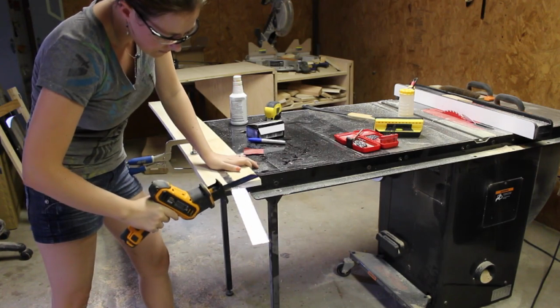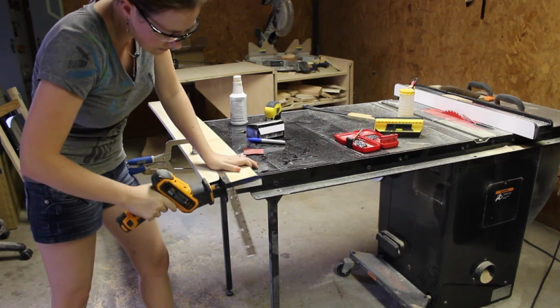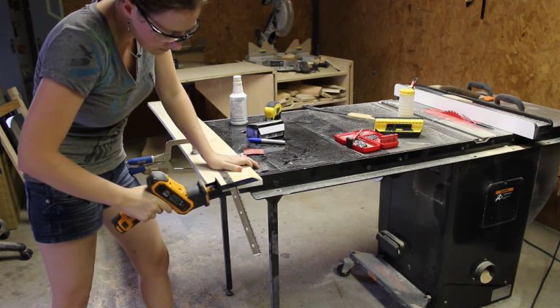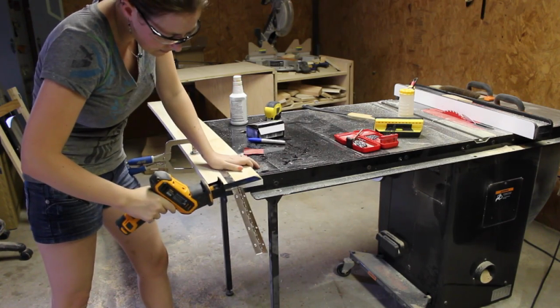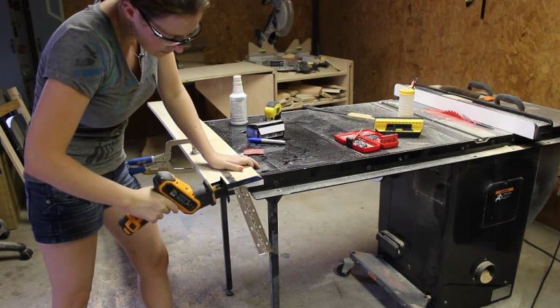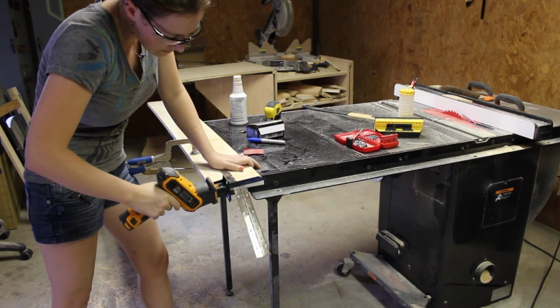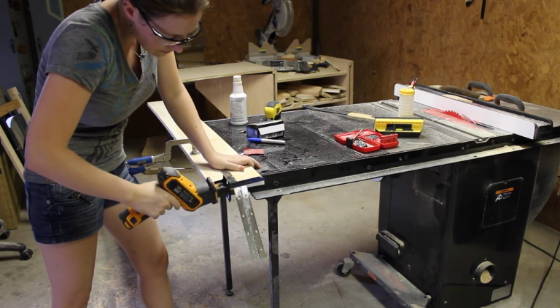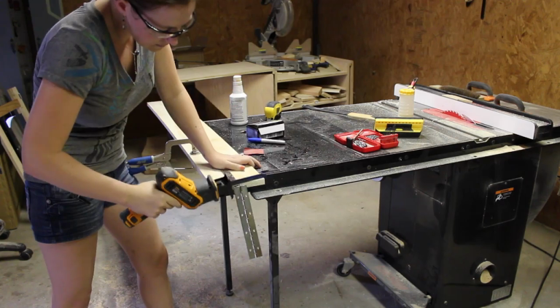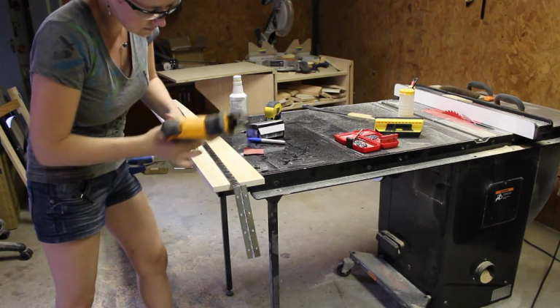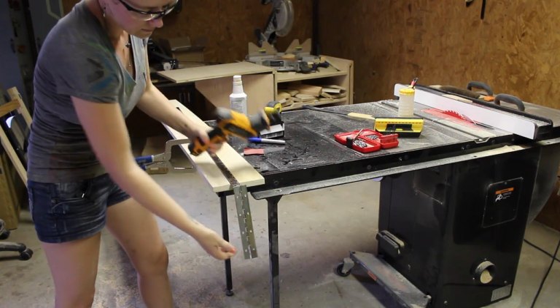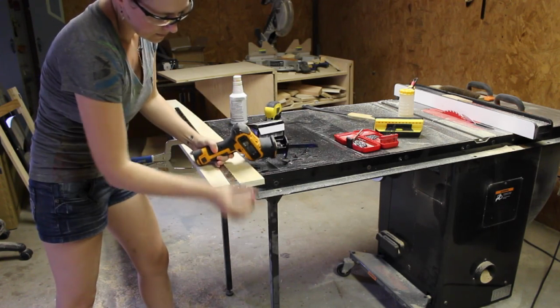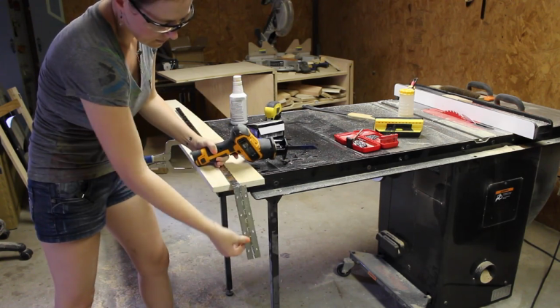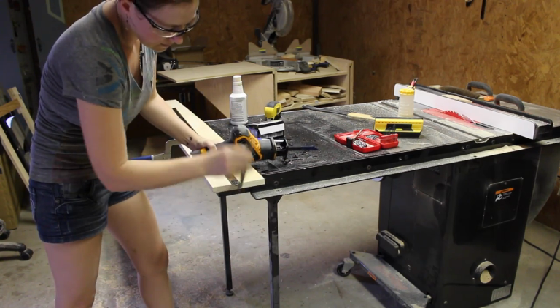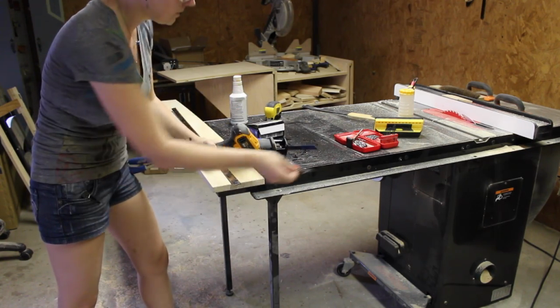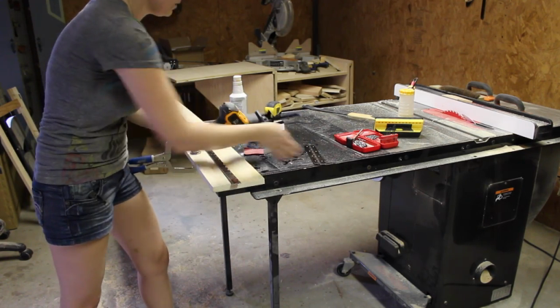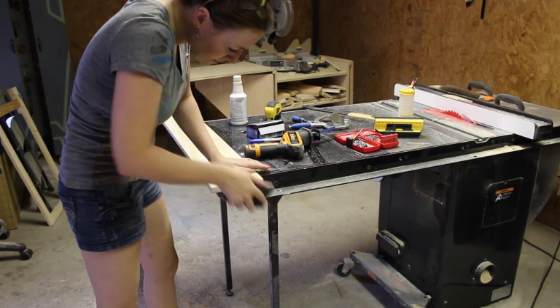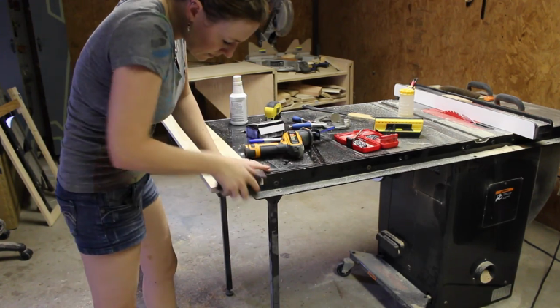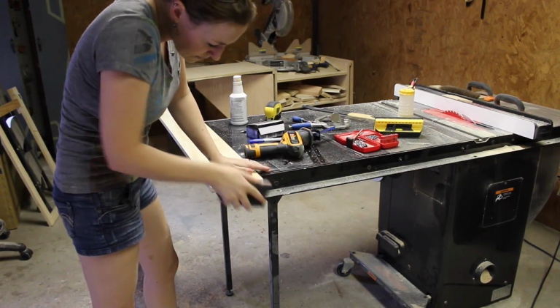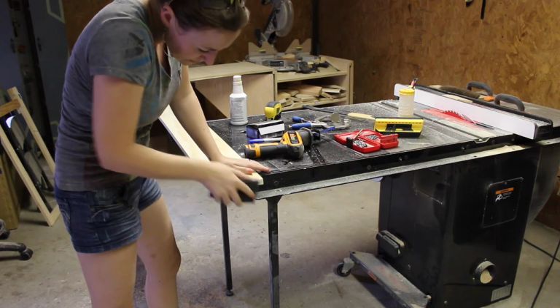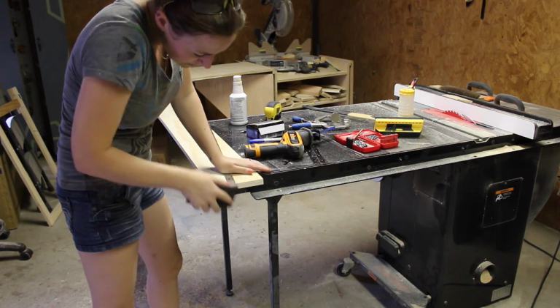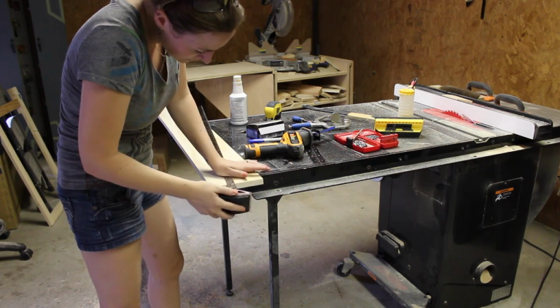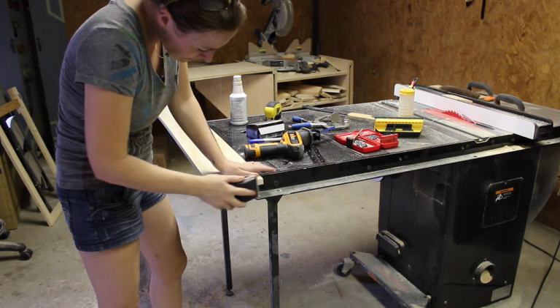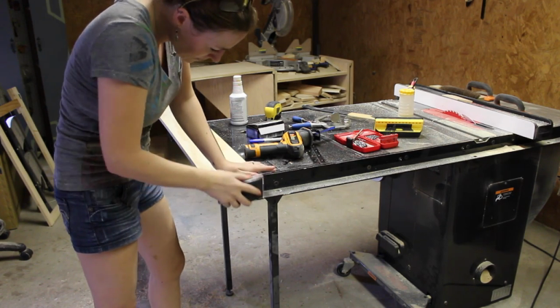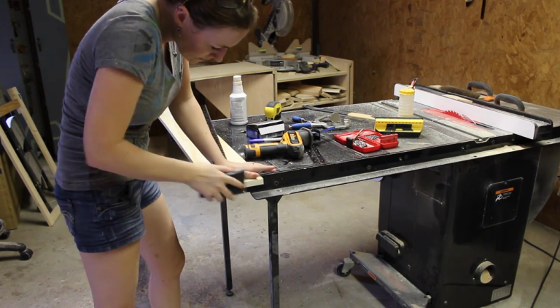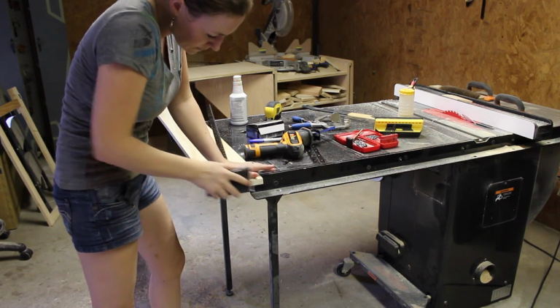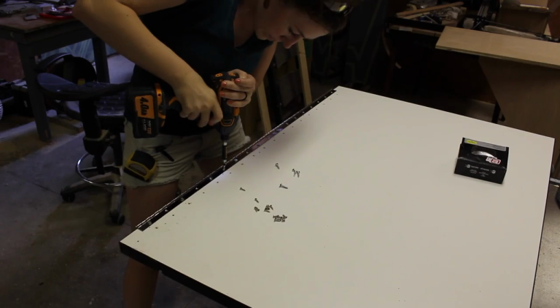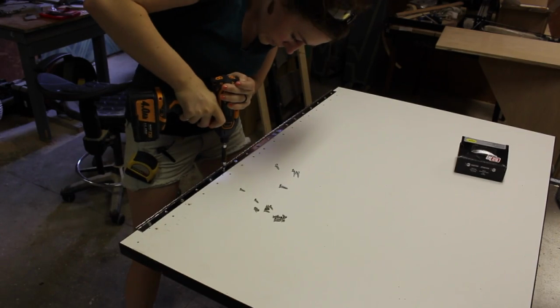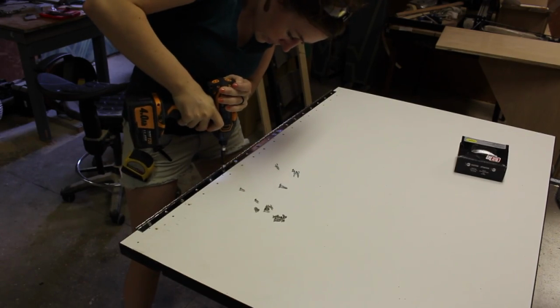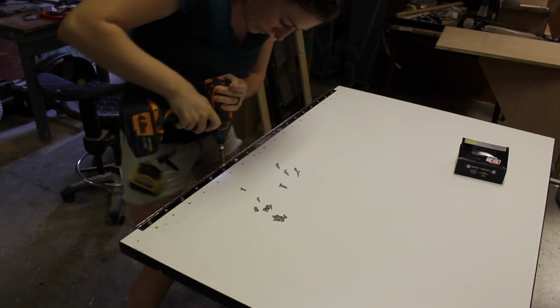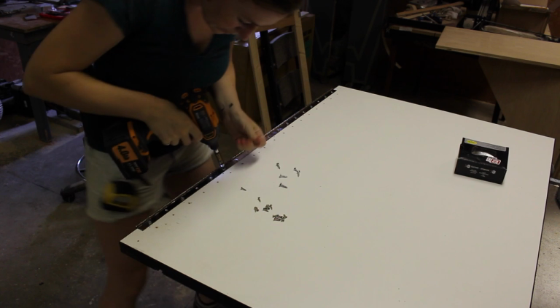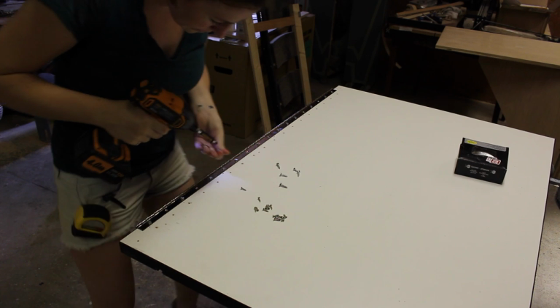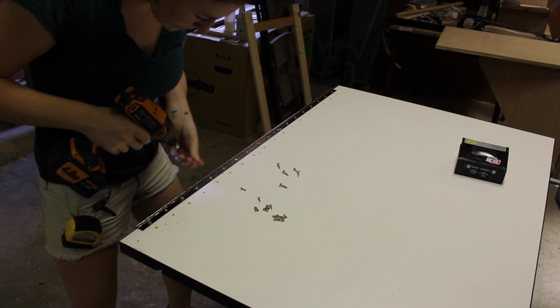I grabbed a piano hinge and used my reciprocating saw to cut it to size. I don't have any files in my shop, so I just used sandpaper to smooth over the edges. Then I started attaching the hinge to the tabletop.